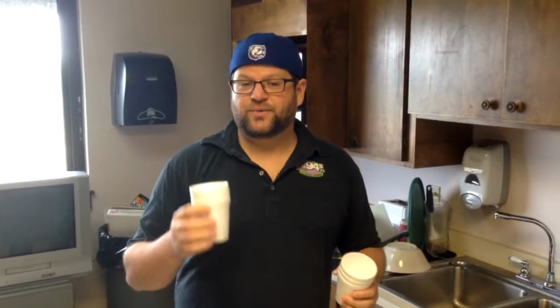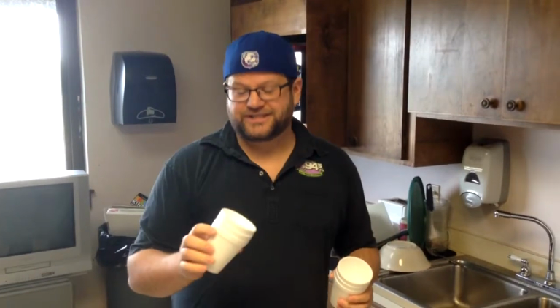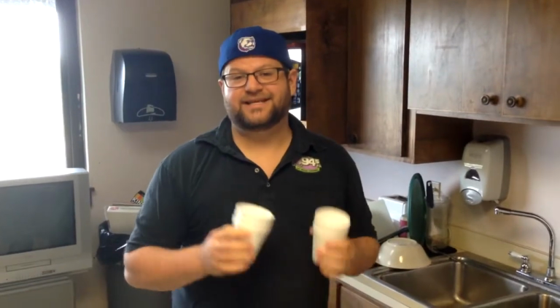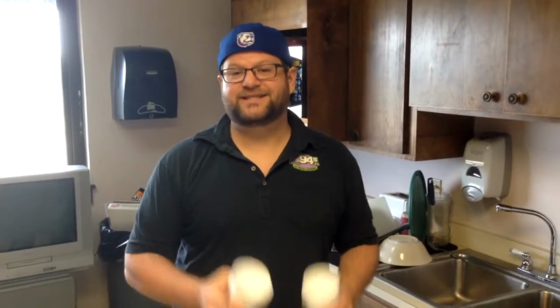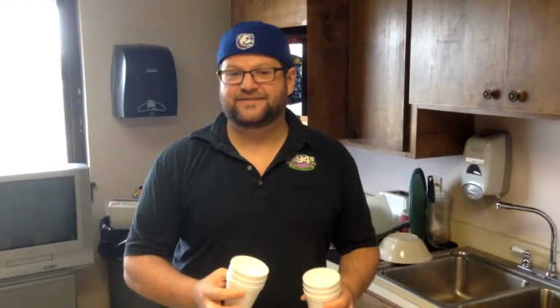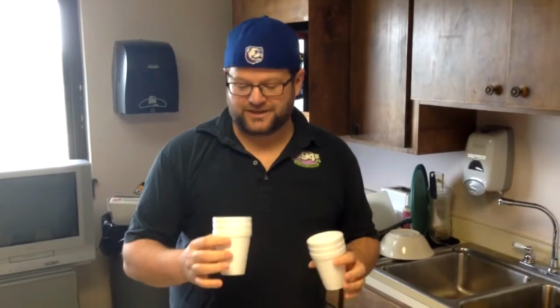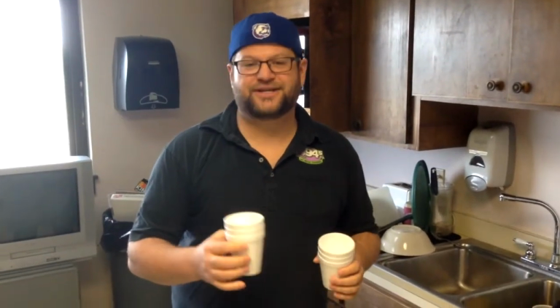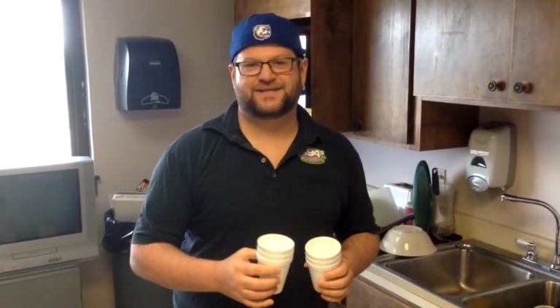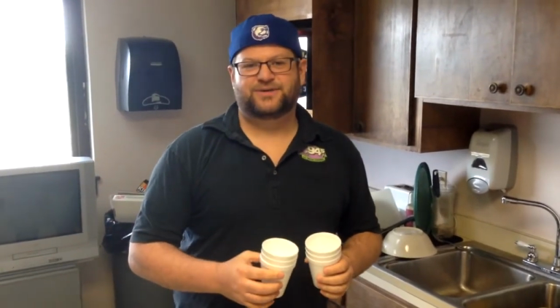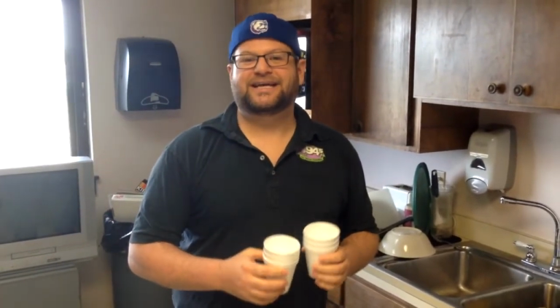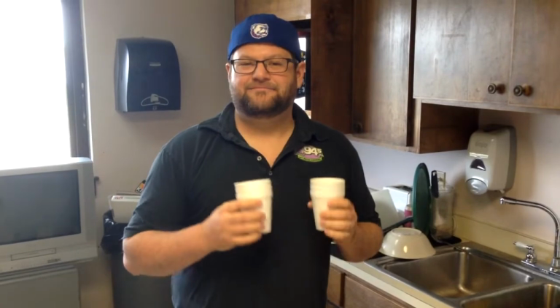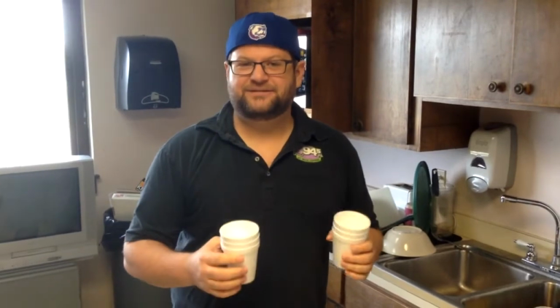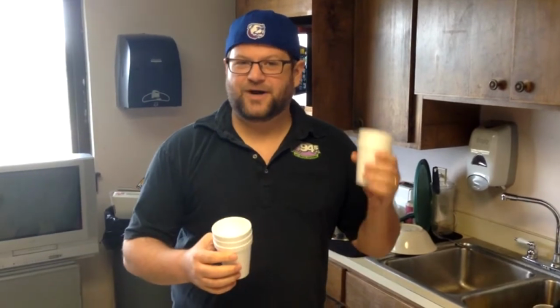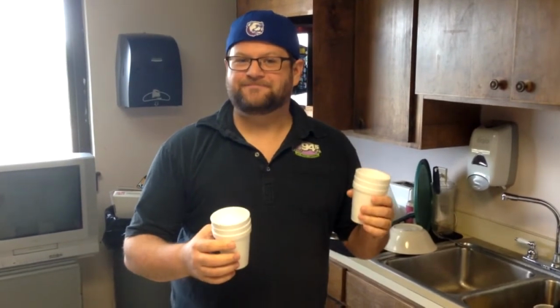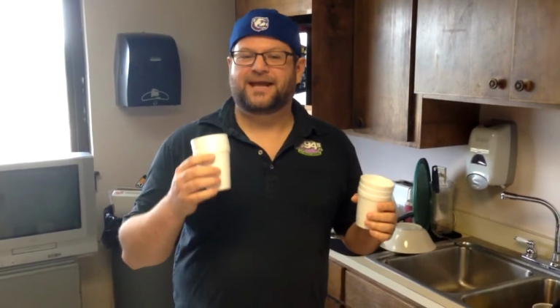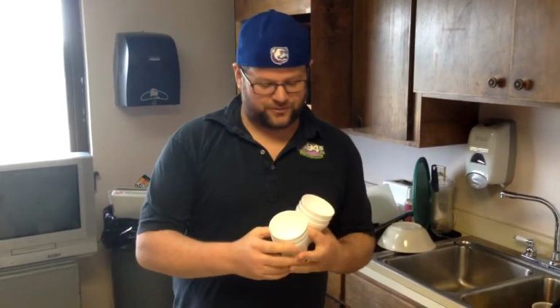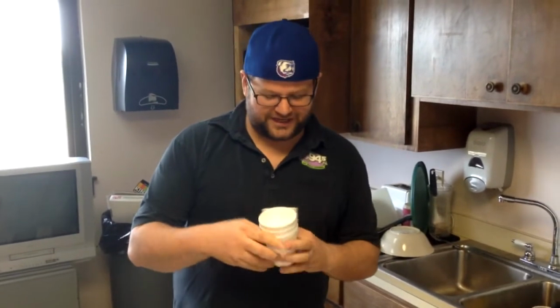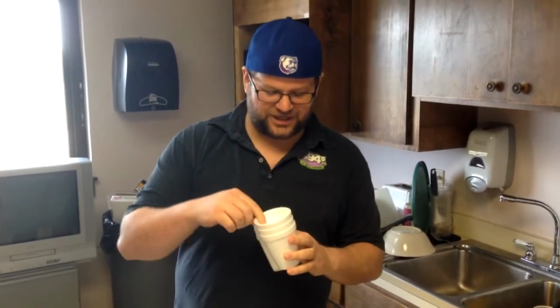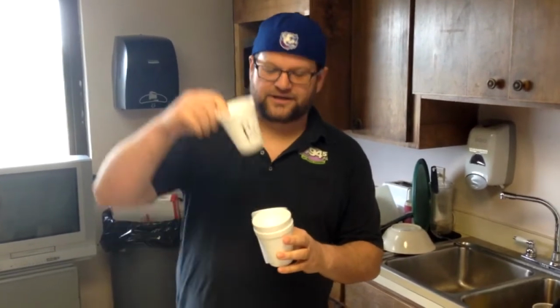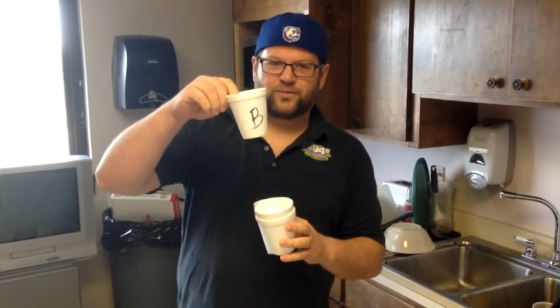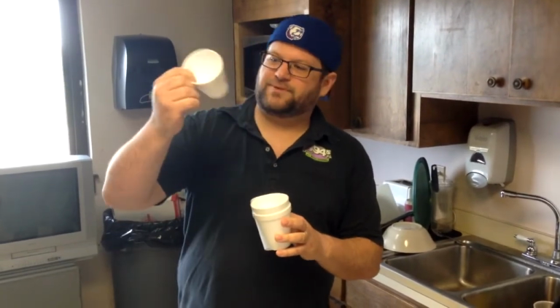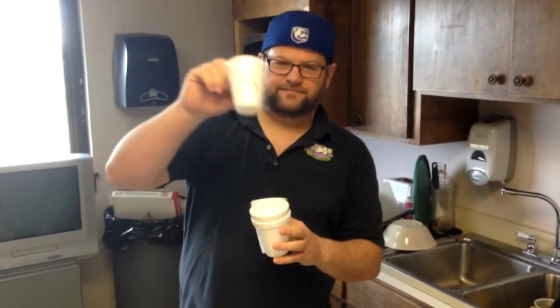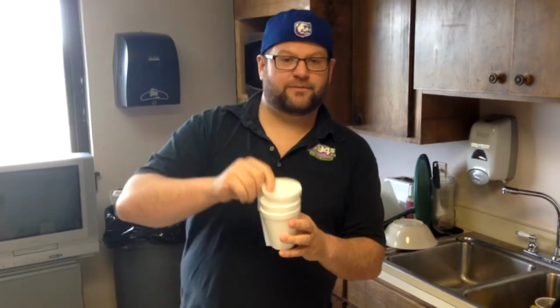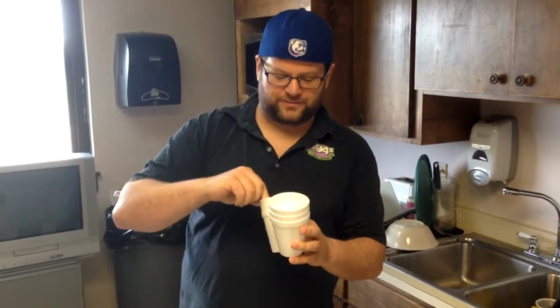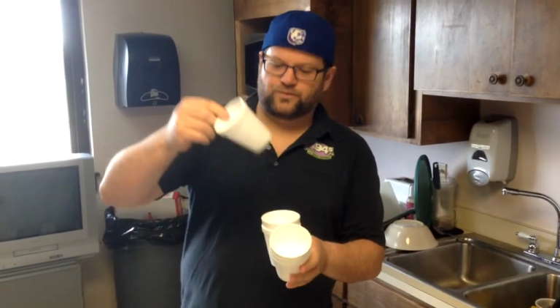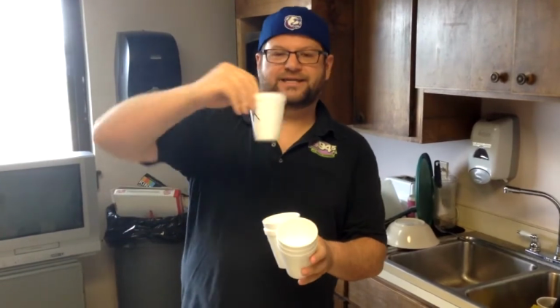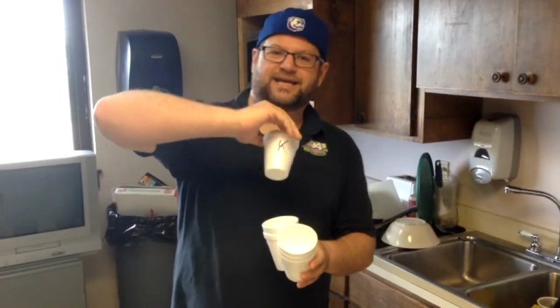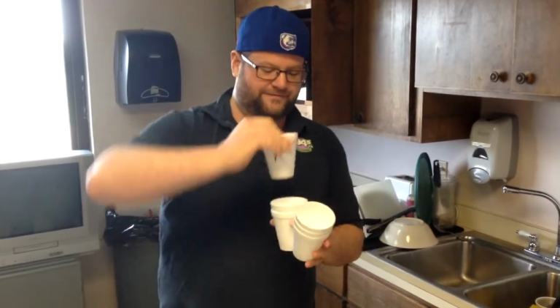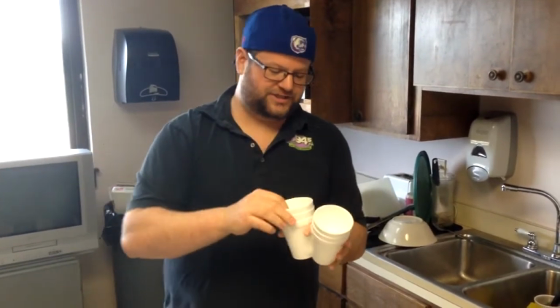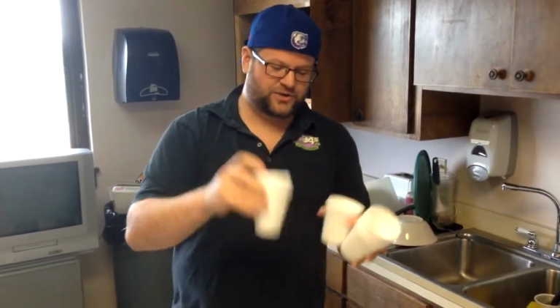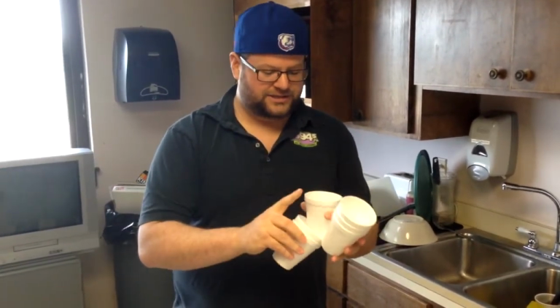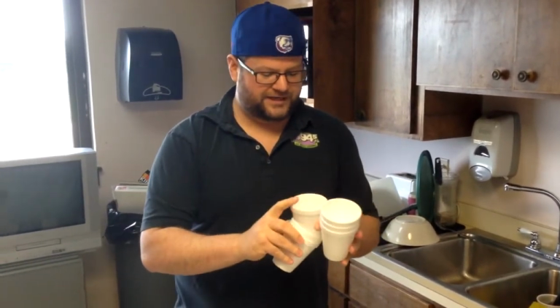We're going to test Elizabeth to see if she can really tell the difference between kitchen water and bathroom water. I've got our cups here — one with a B for bathroom, one with a K for kitchen. So let's go ahead and fill it up.